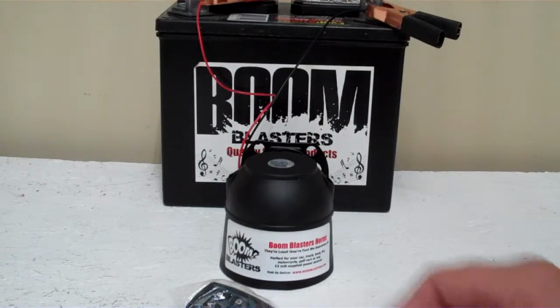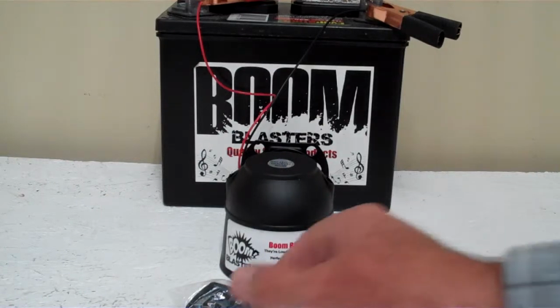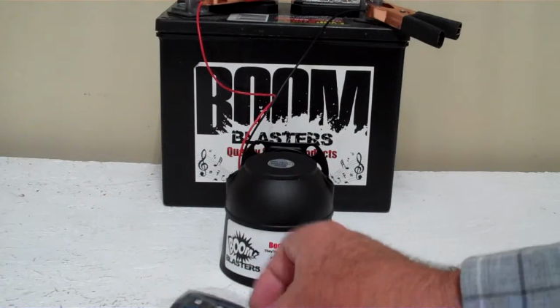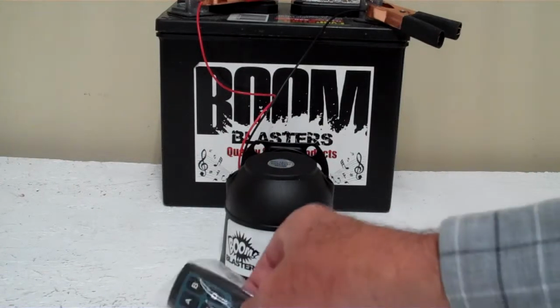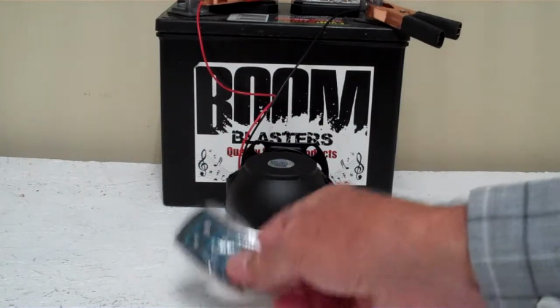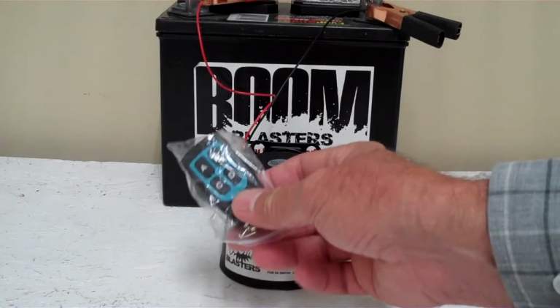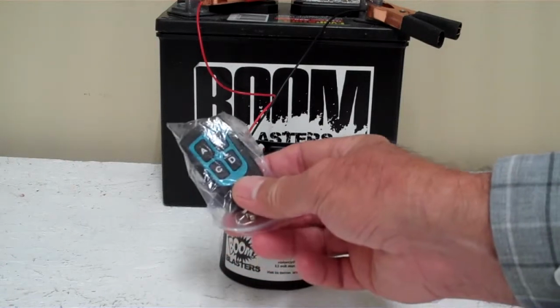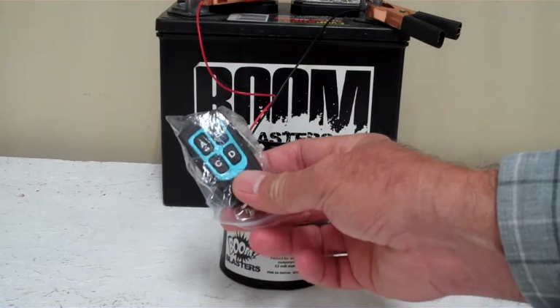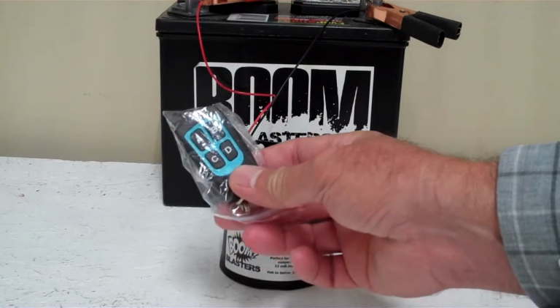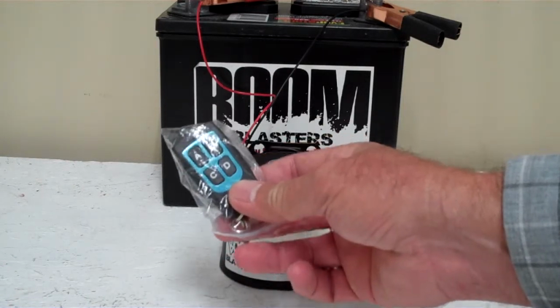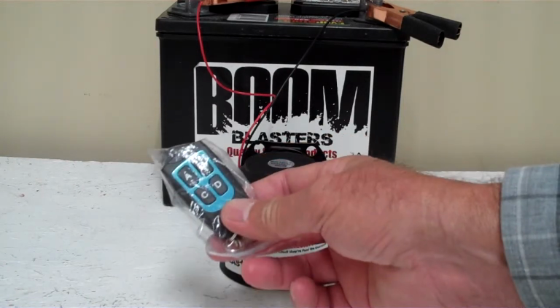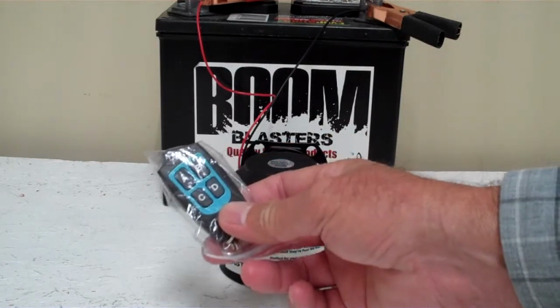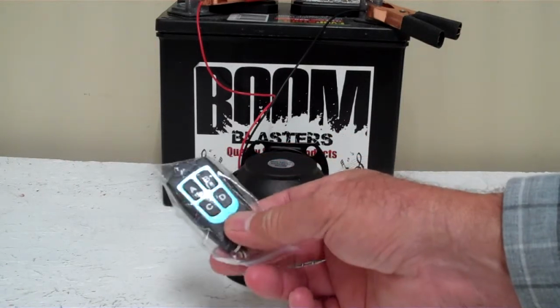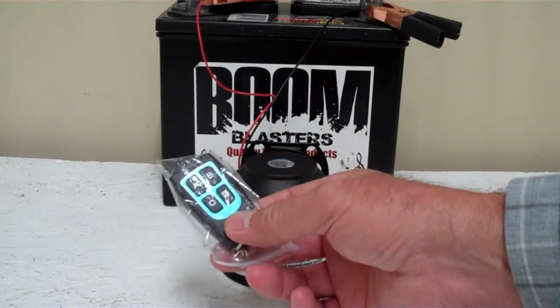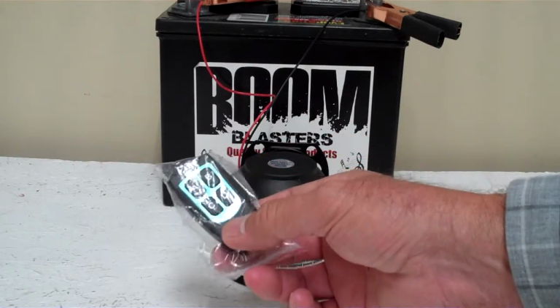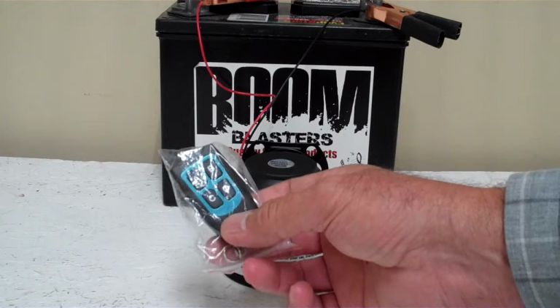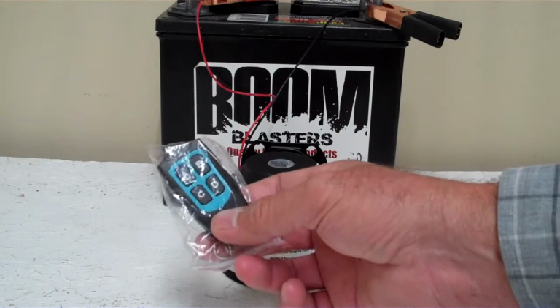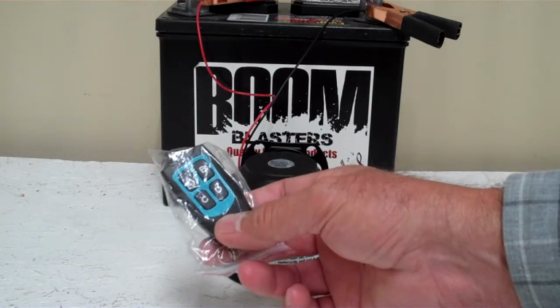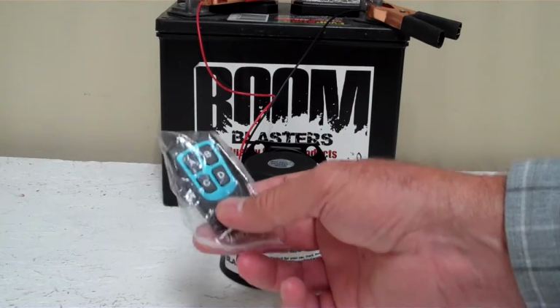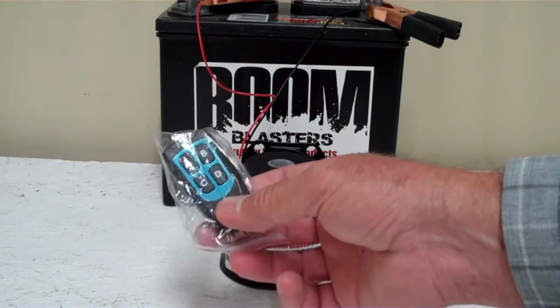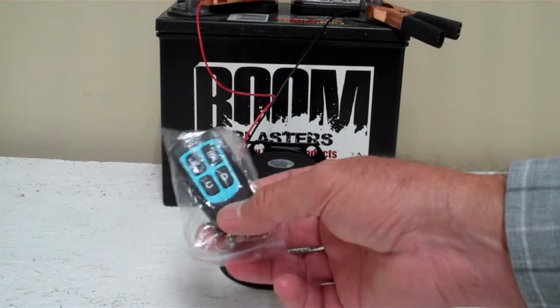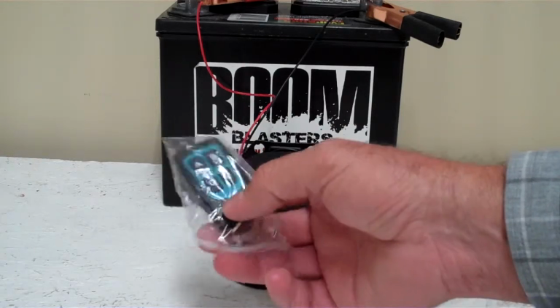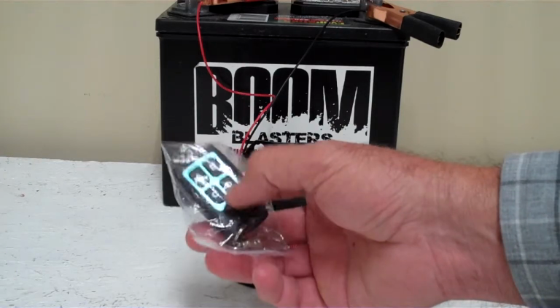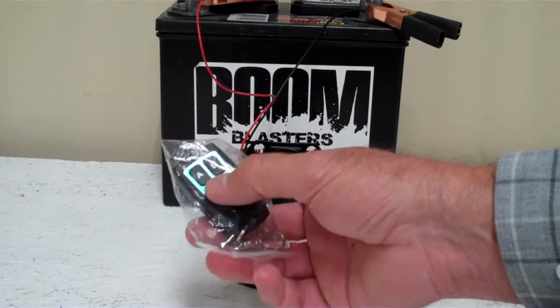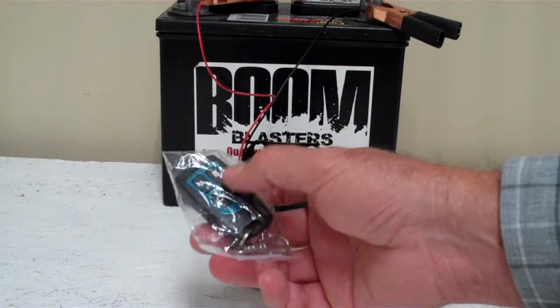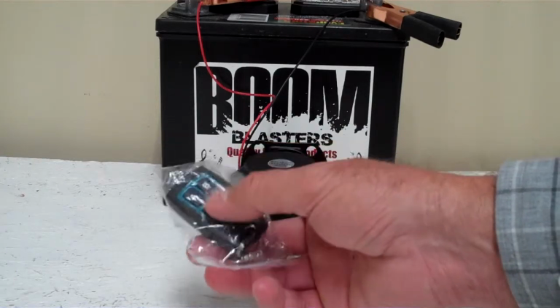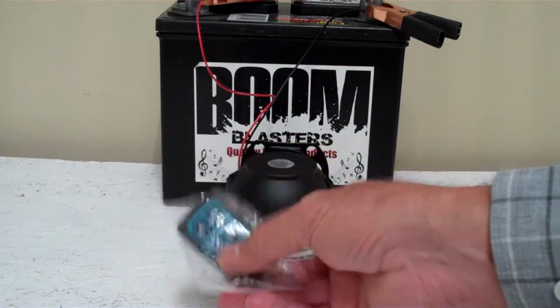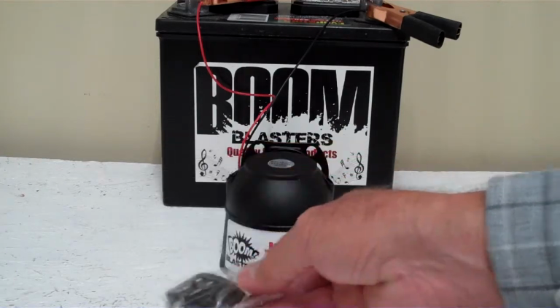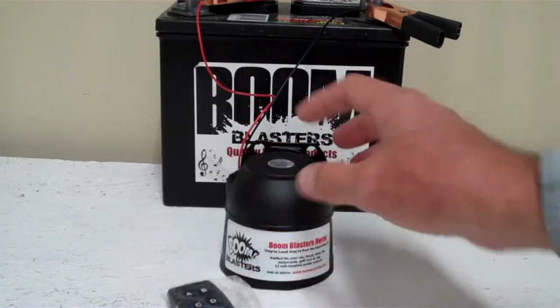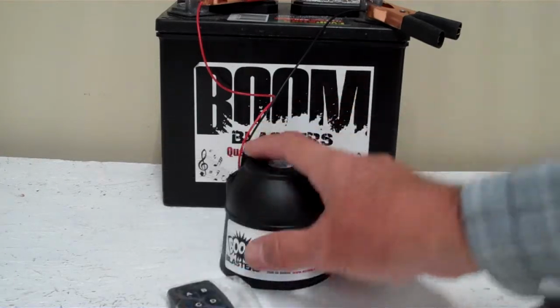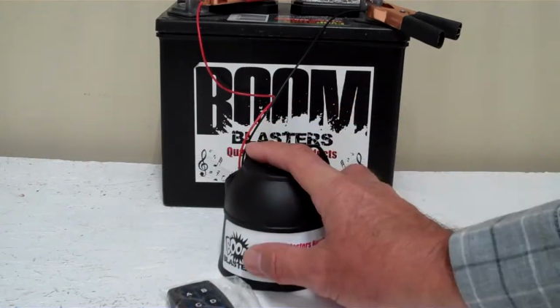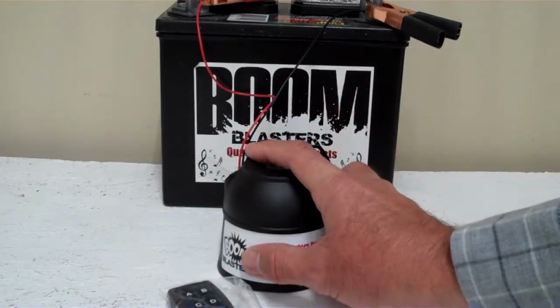Hey everyone, this is our CowSounds 4 sounds car horn. It comes with 4 different CowSounds on it. It's a wireless version with a remote controller. It has 4 buttons for each sound, and easy installation.